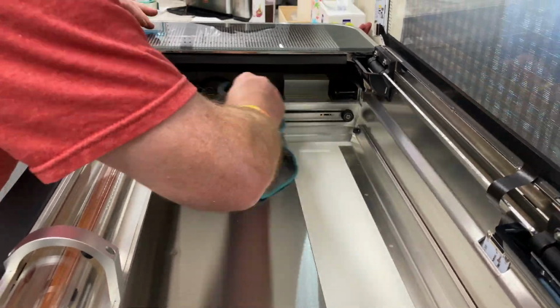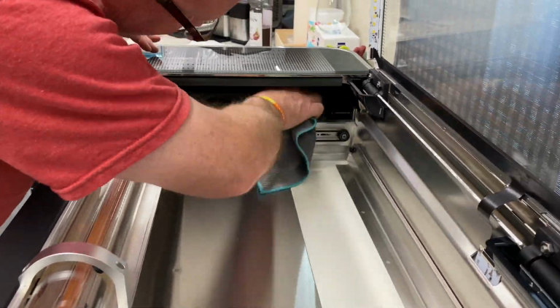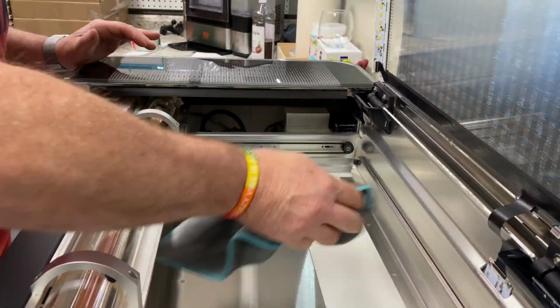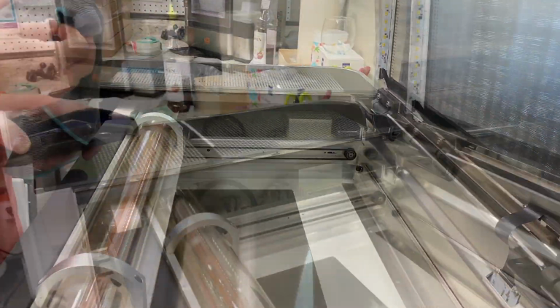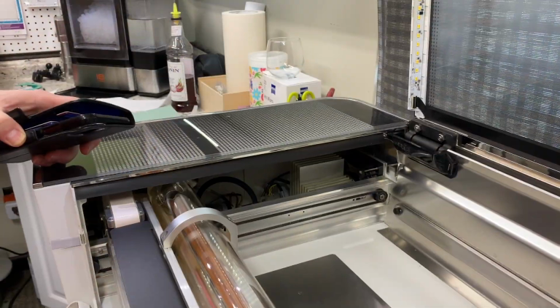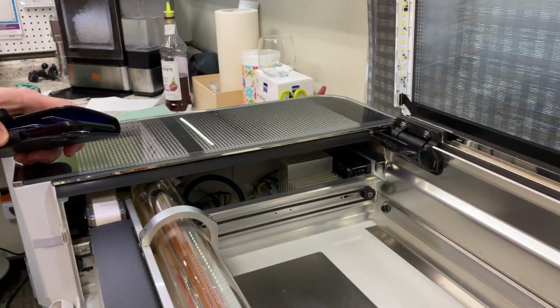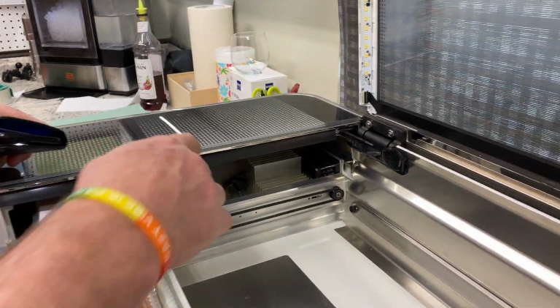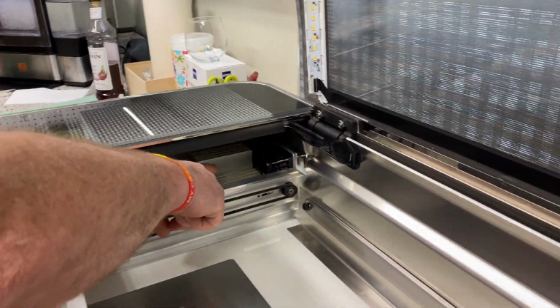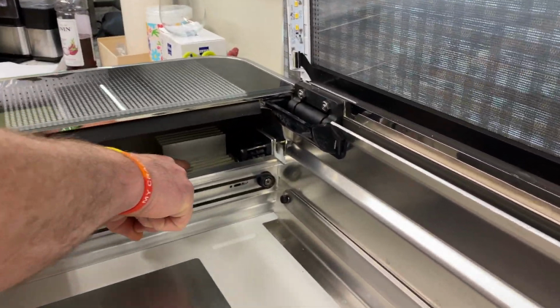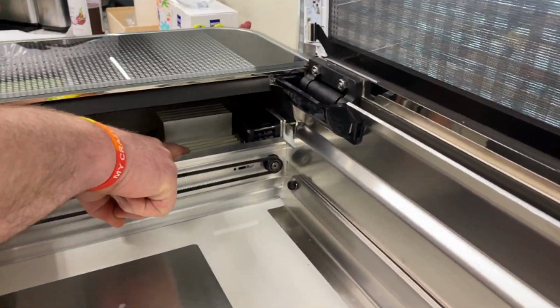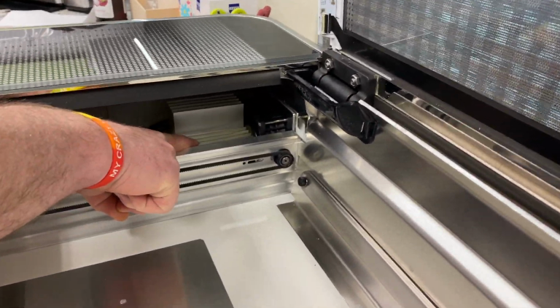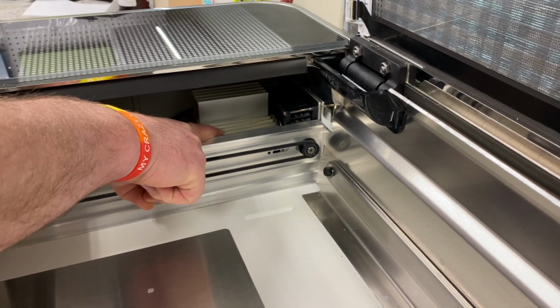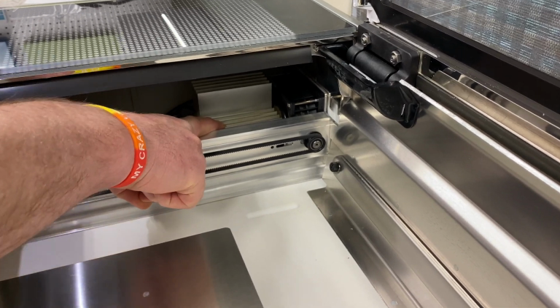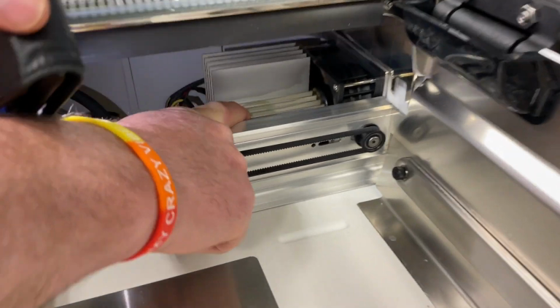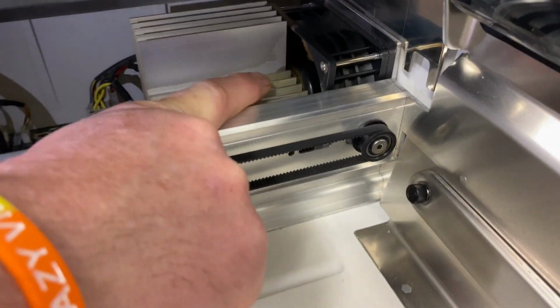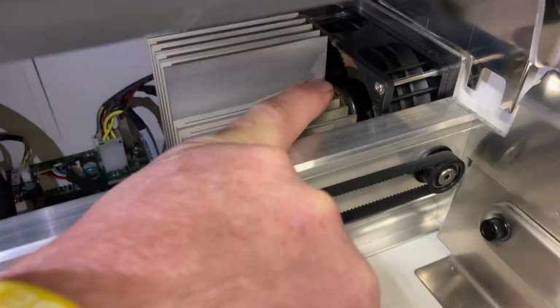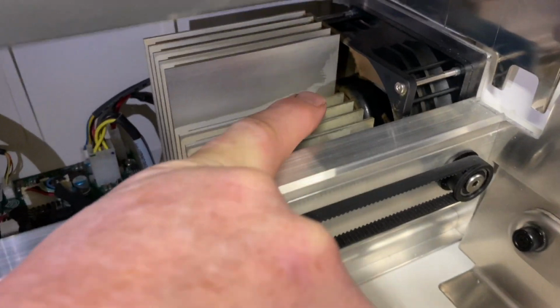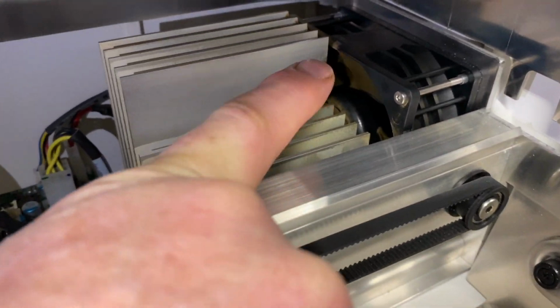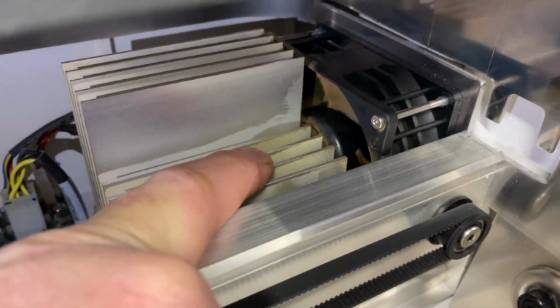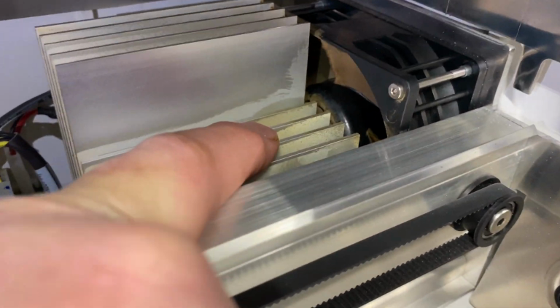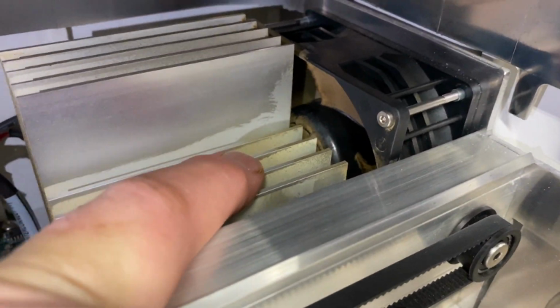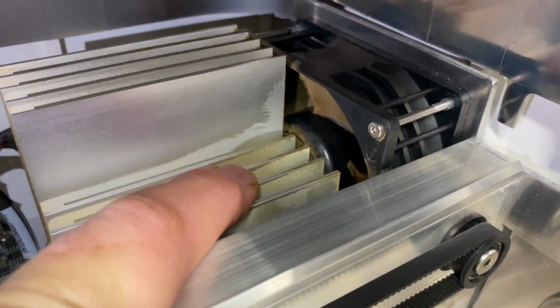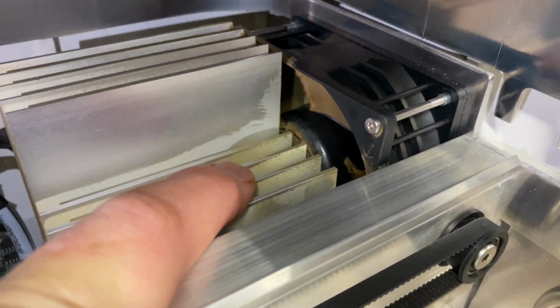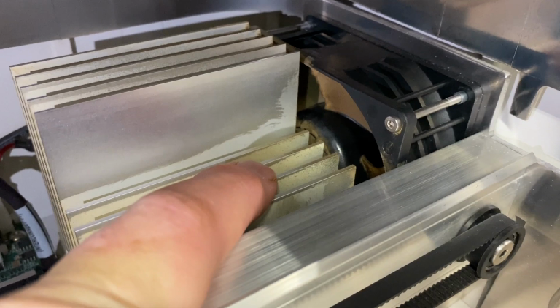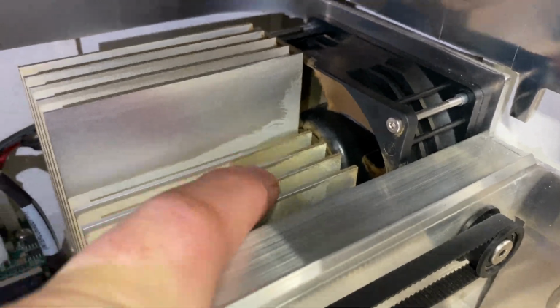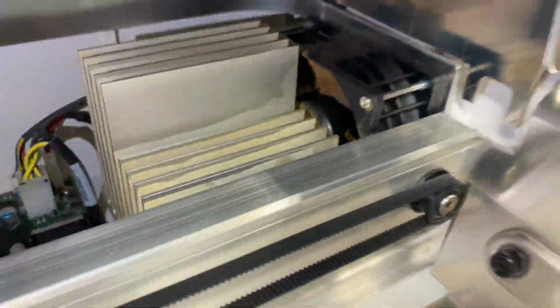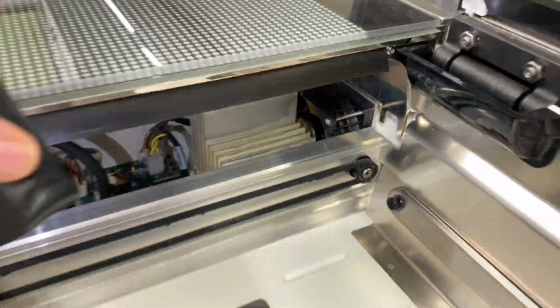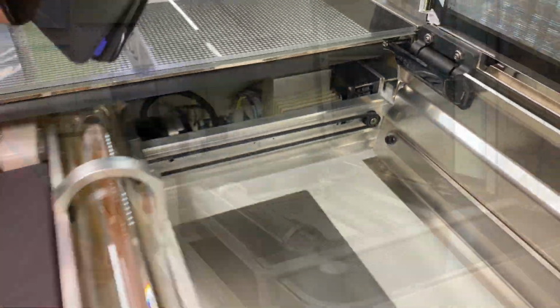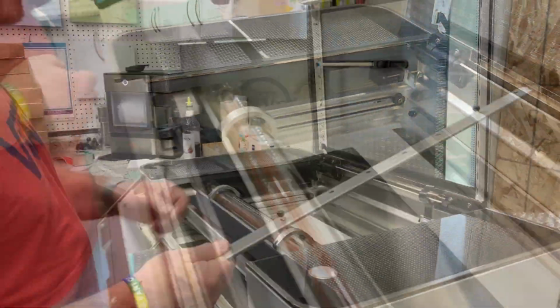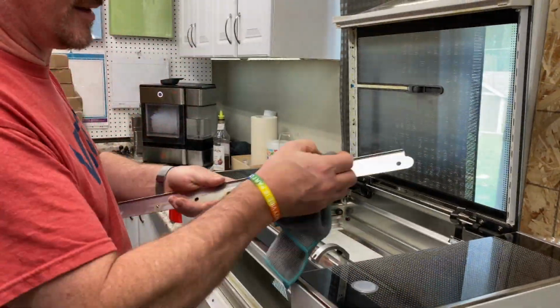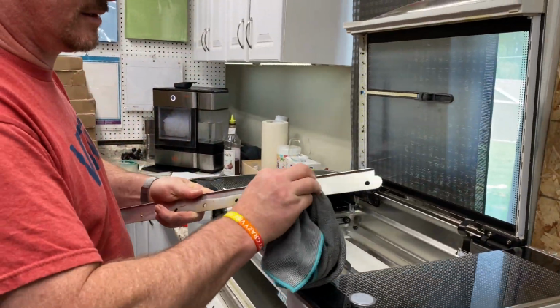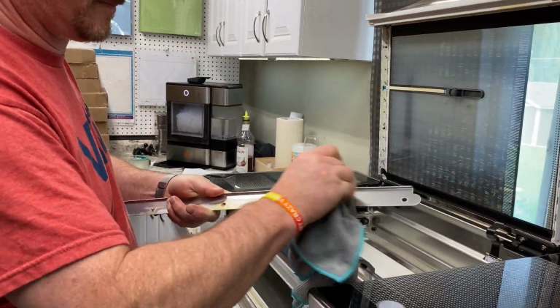Continue wiping down all surfaces. Back there is where the fan is — that is the cooling grids and there's the main fan. It is very hard to get to that fan, but we'll do that on another video on how to clean that.